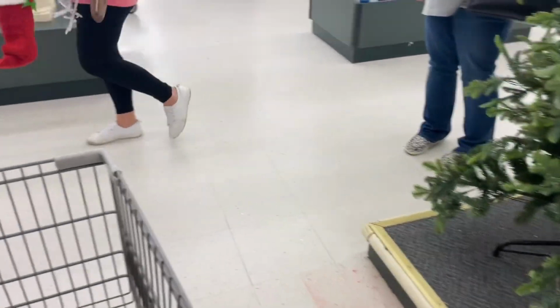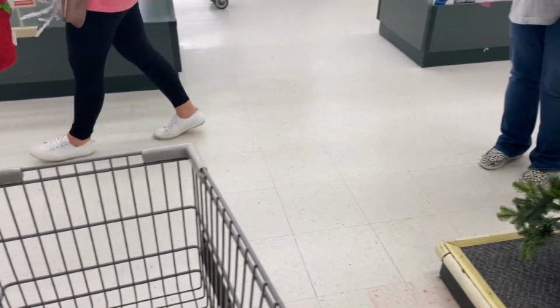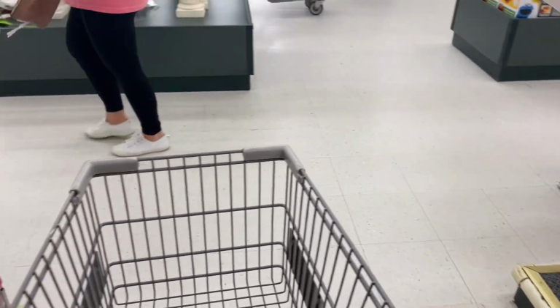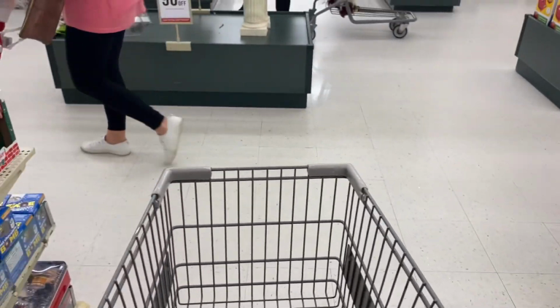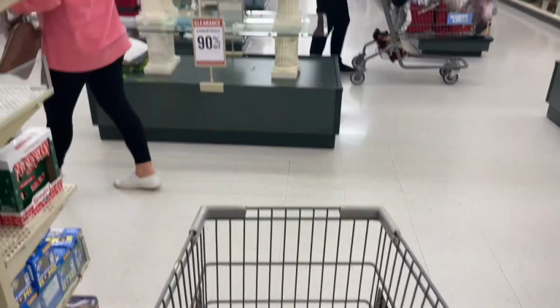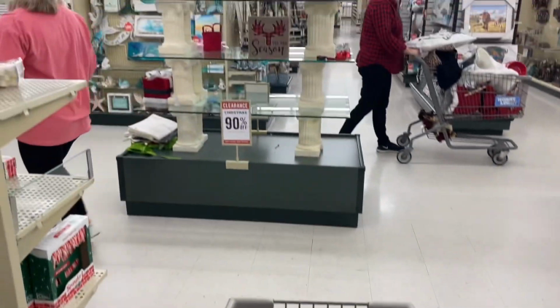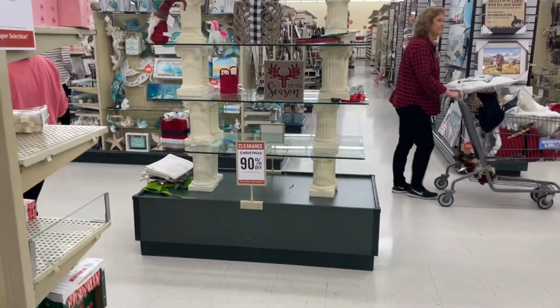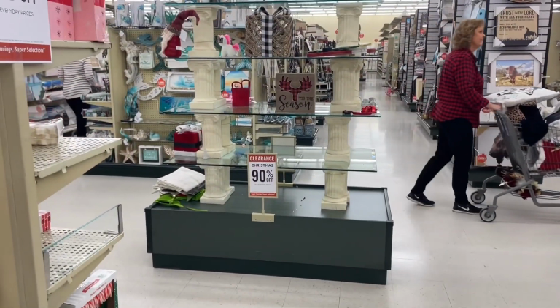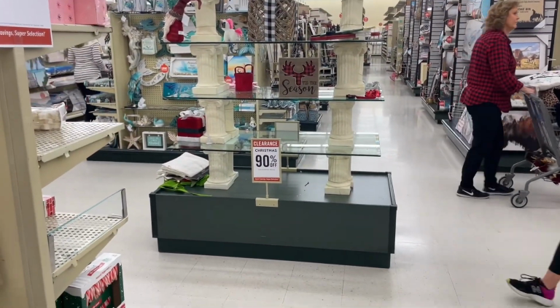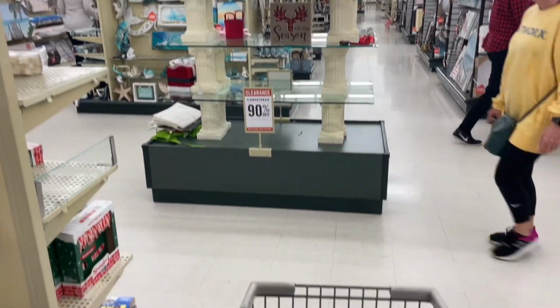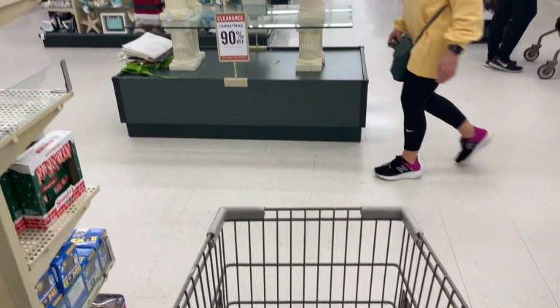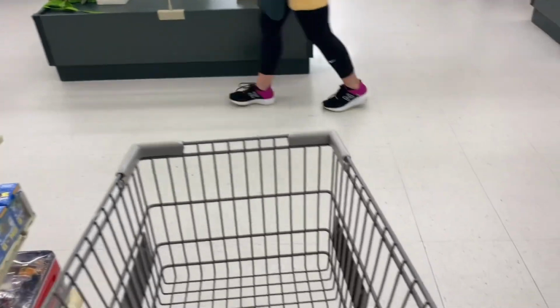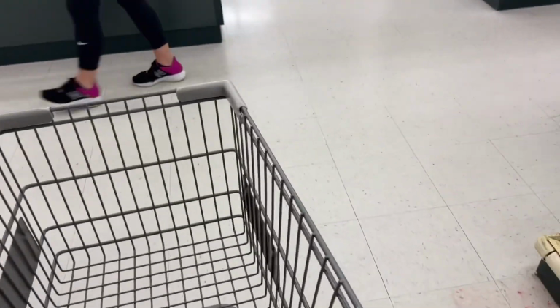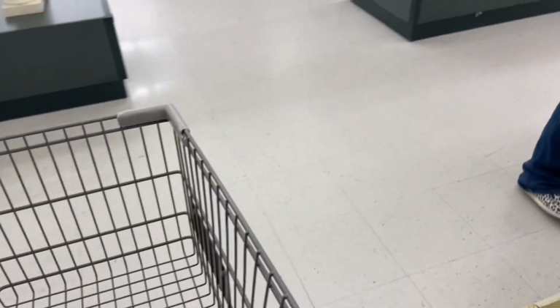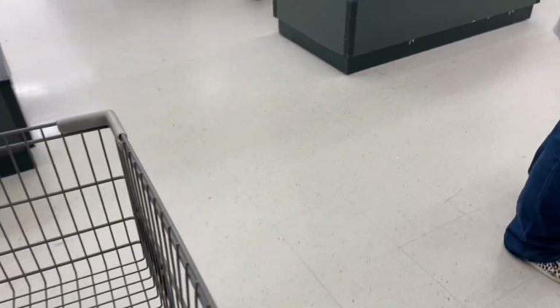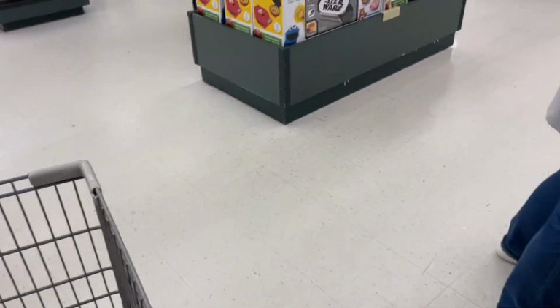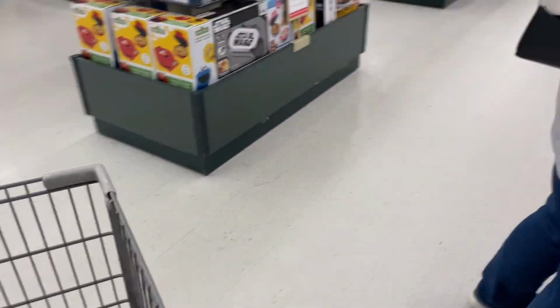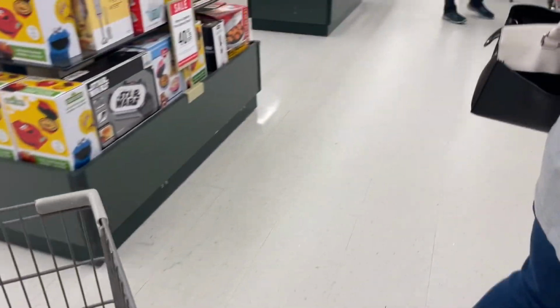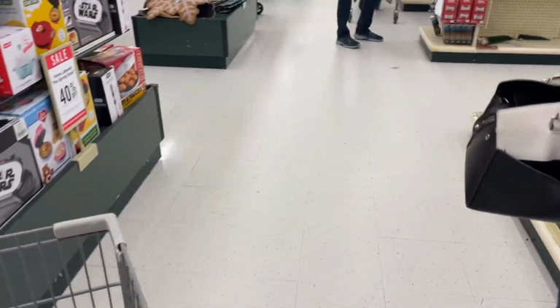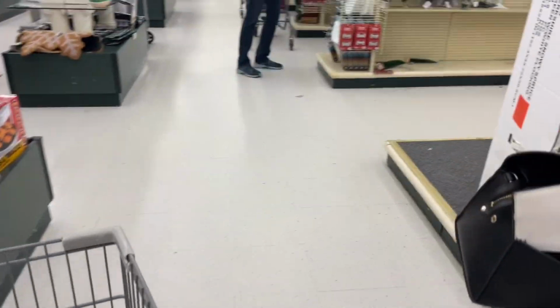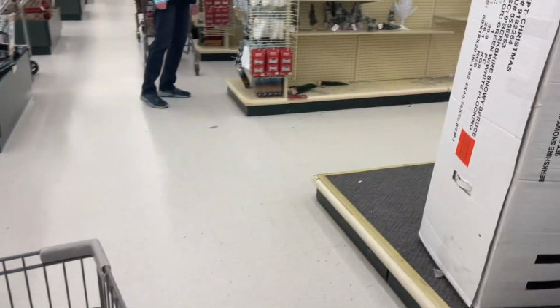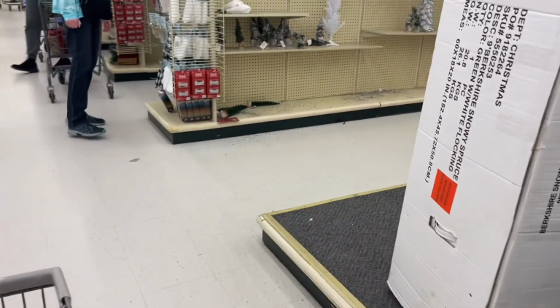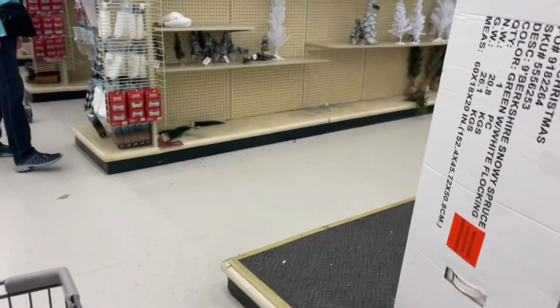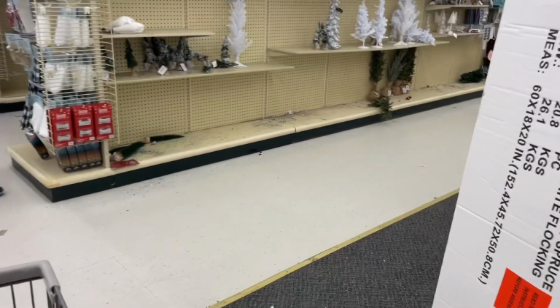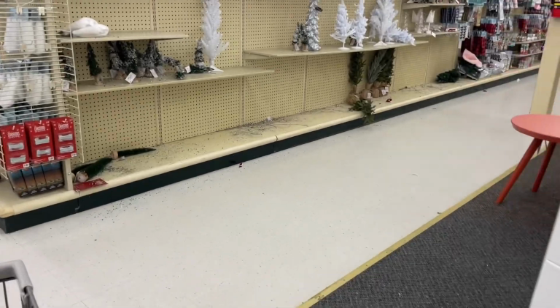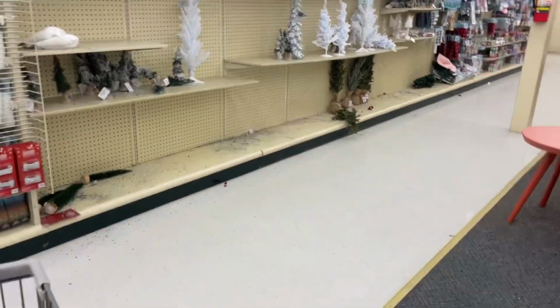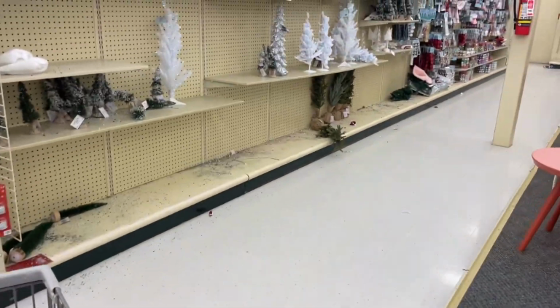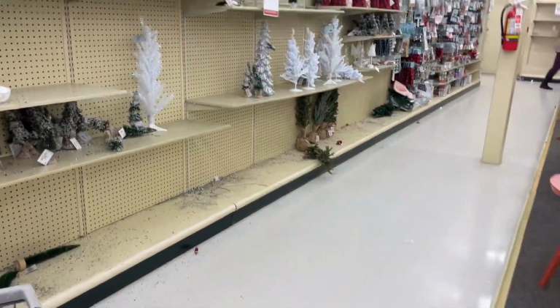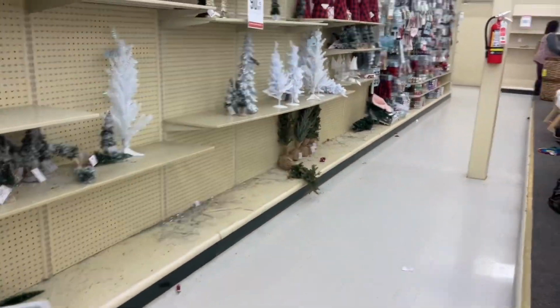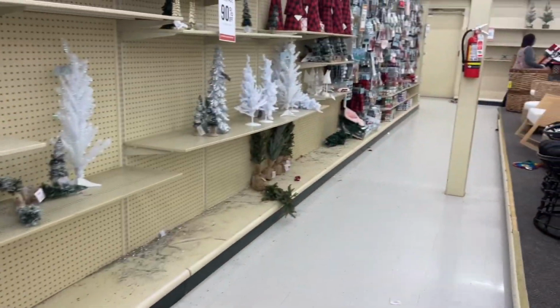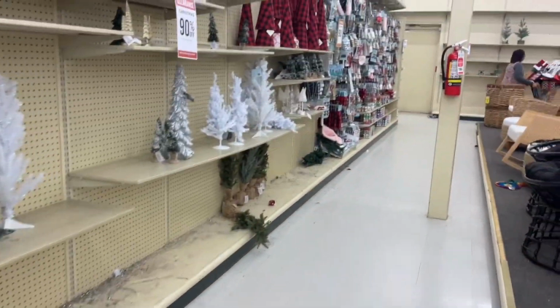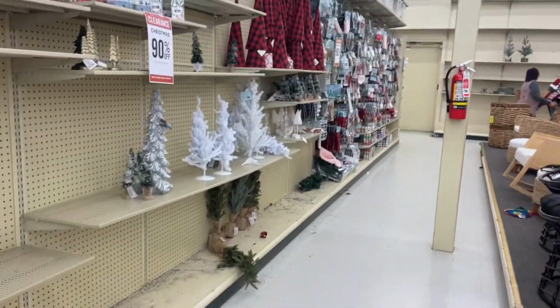The middle shelves right here have stuff on them. When I tell you it is super duper crowded in here — the lines at the front are really, really long.